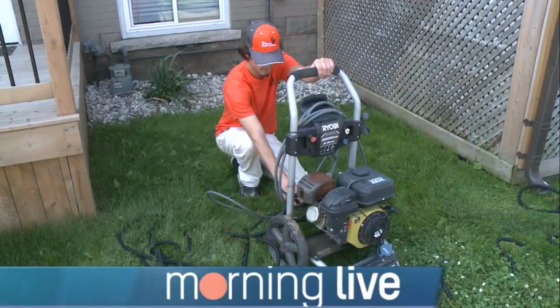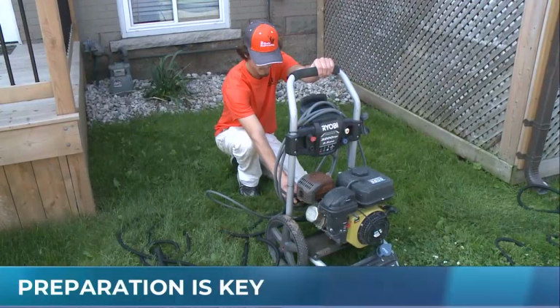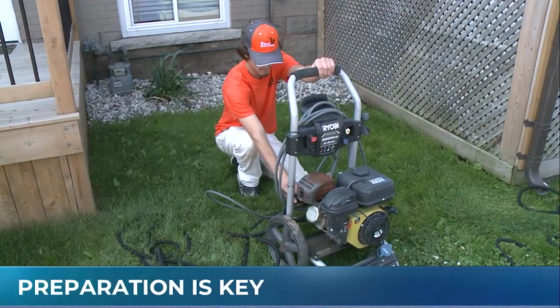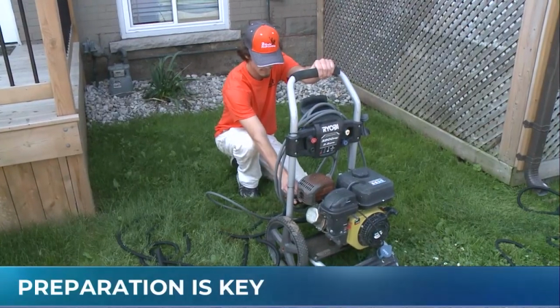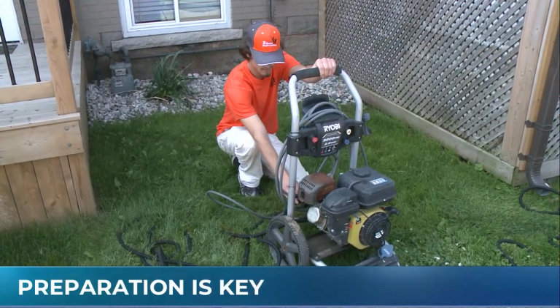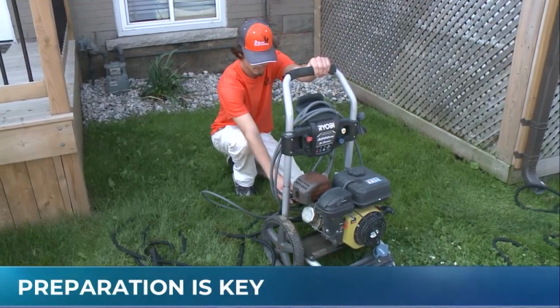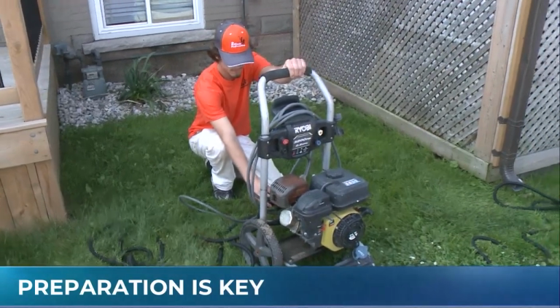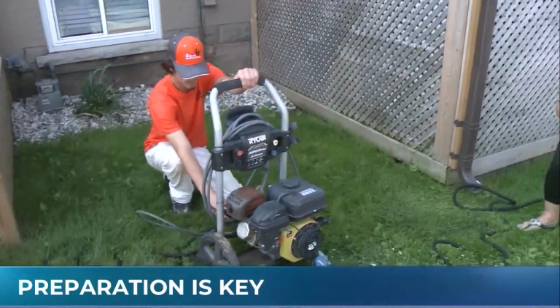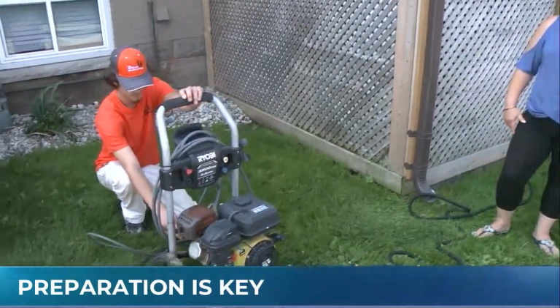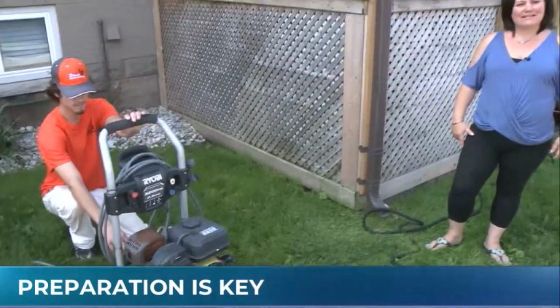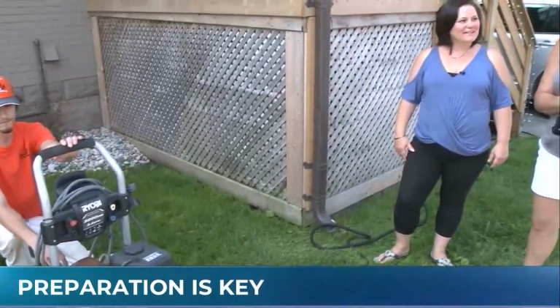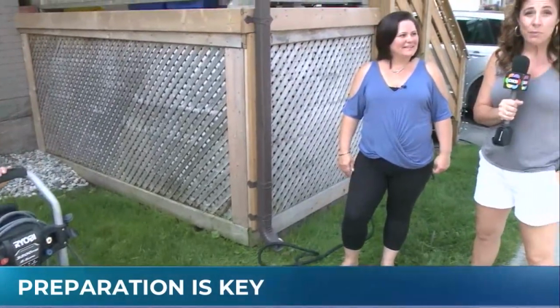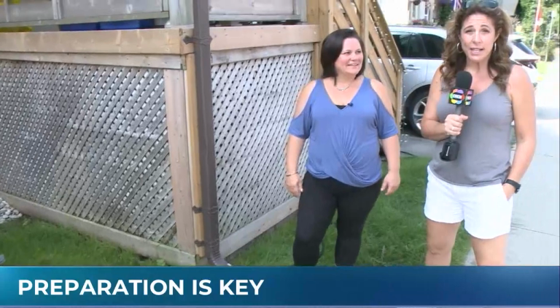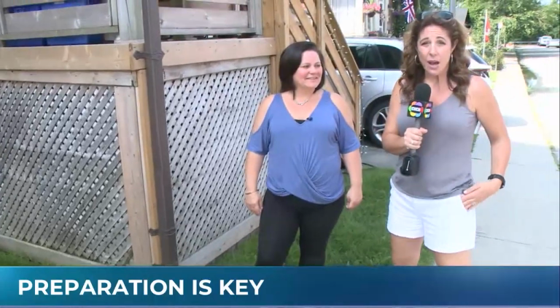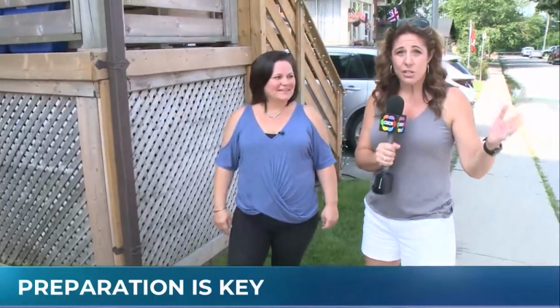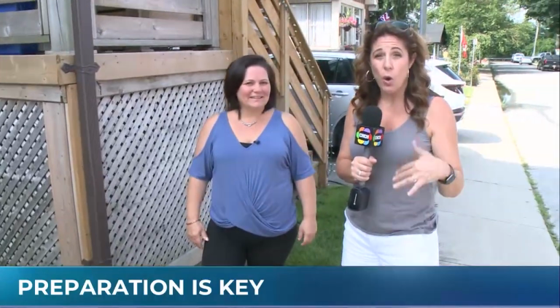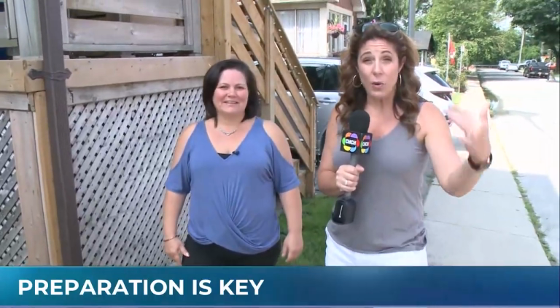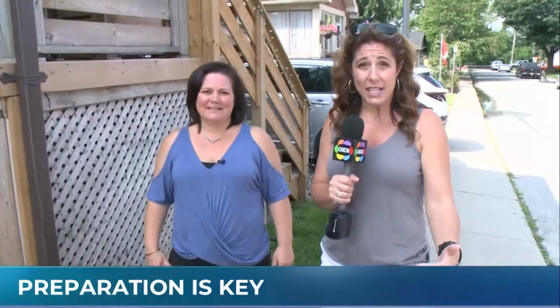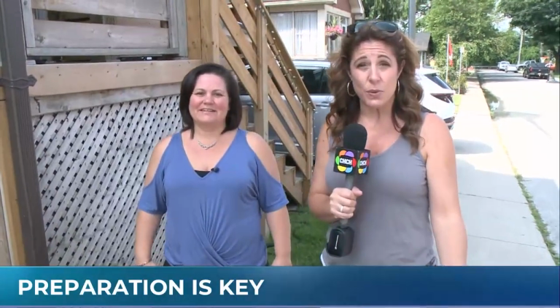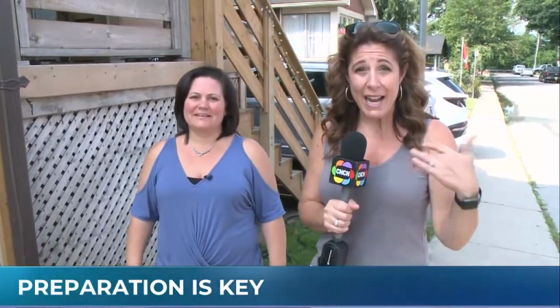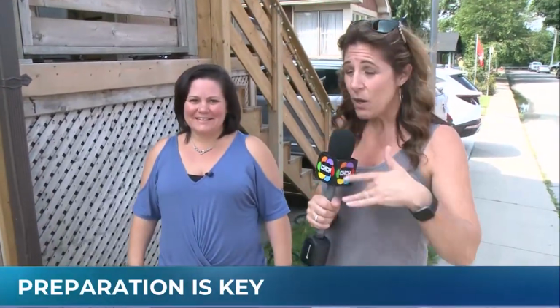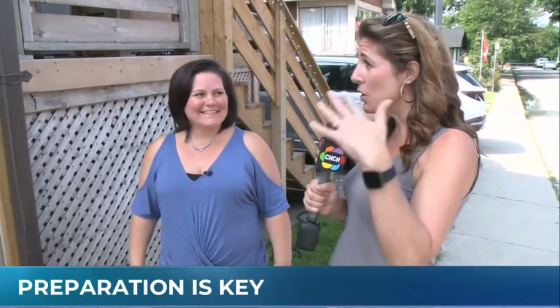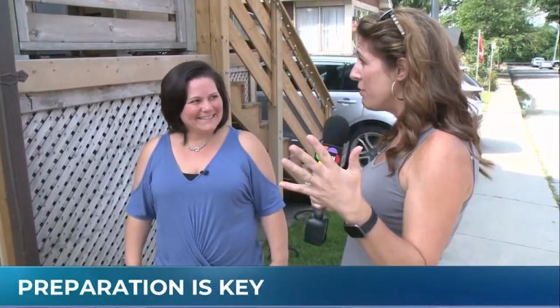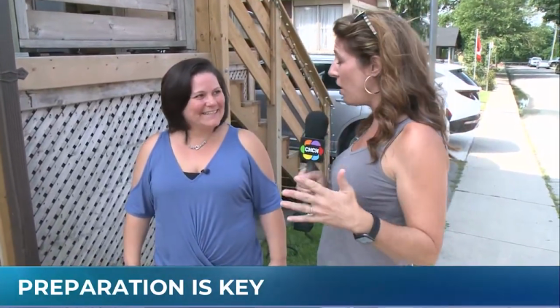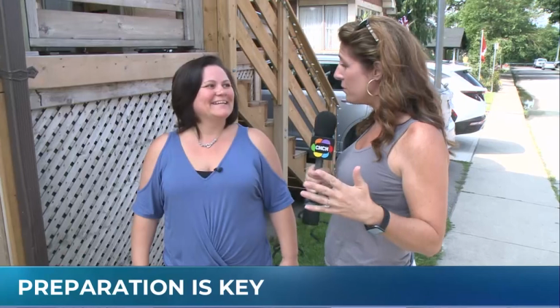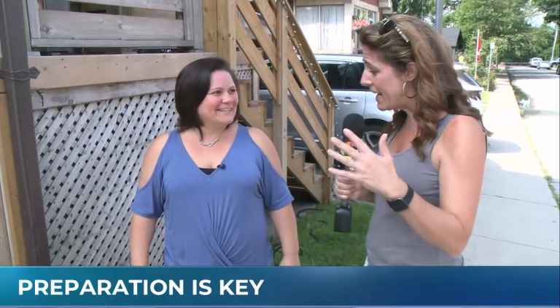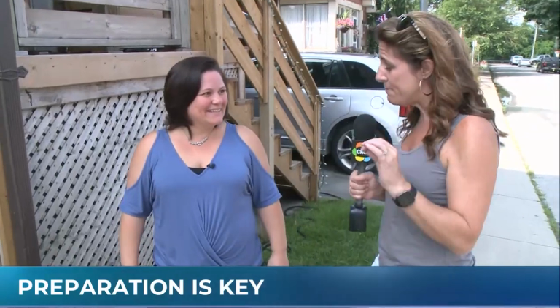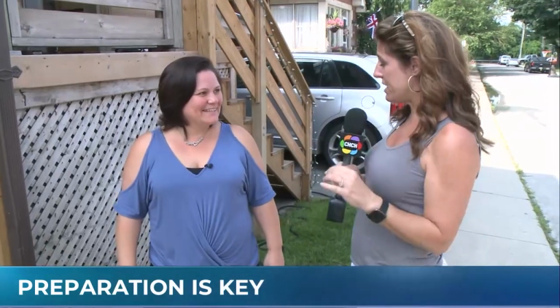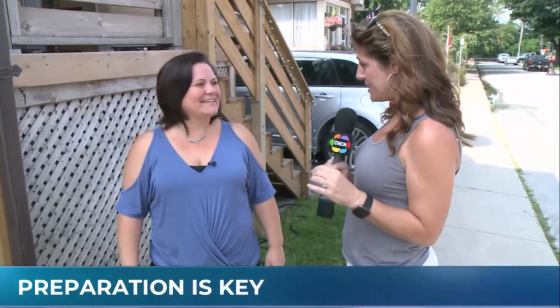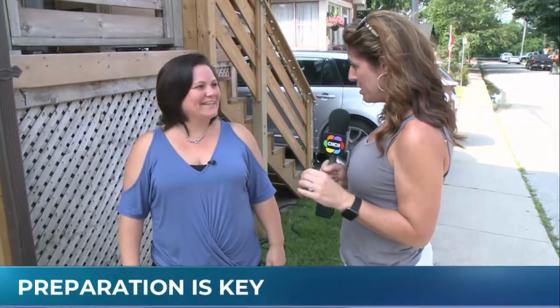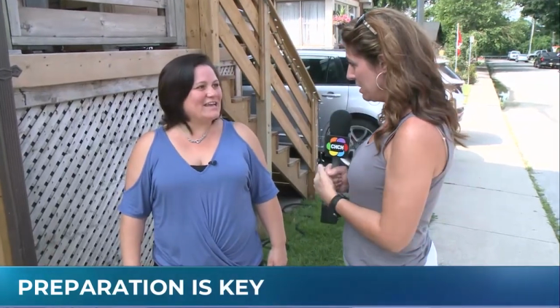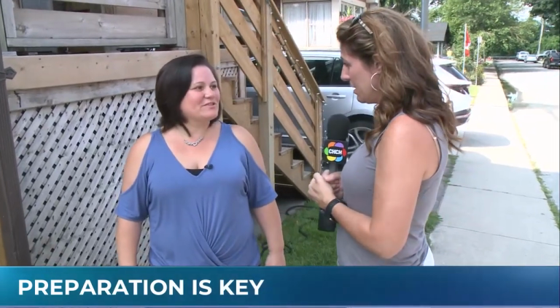Two Gals Pro Painting is where you find us today. I am here with owner Renee, and we're talking about how to get your home ready to do some painting. You're going to cover a lot of great tips and tricks for us today. Yes, absolutely.